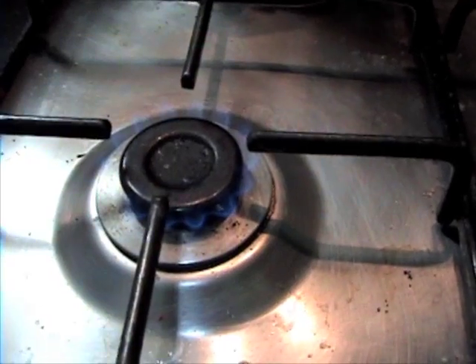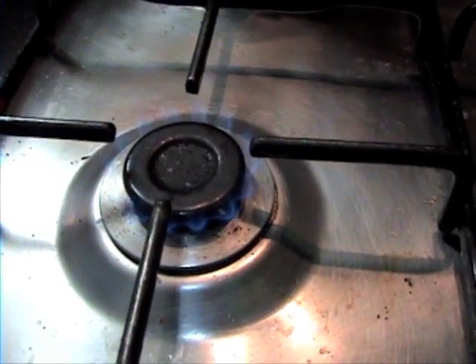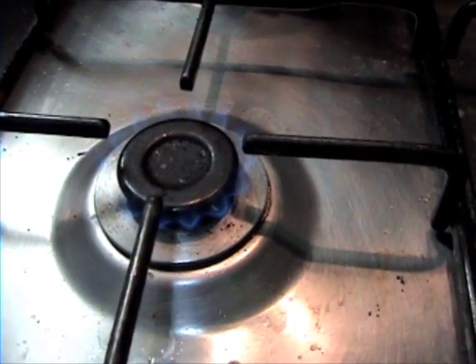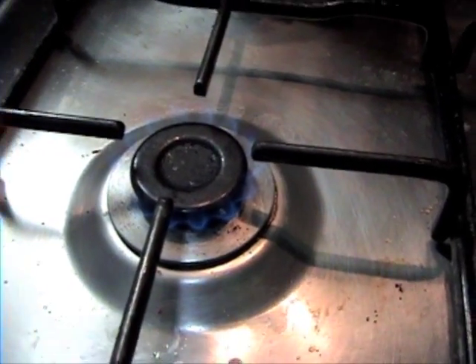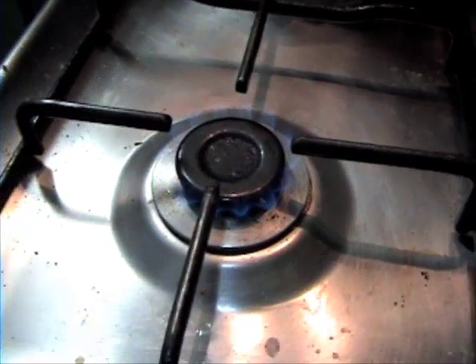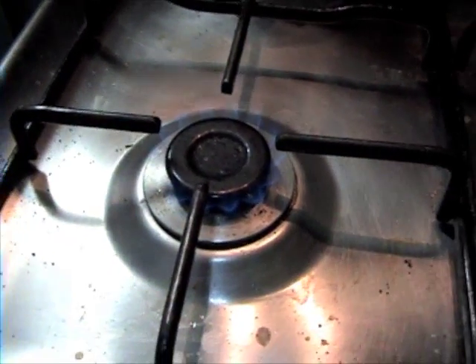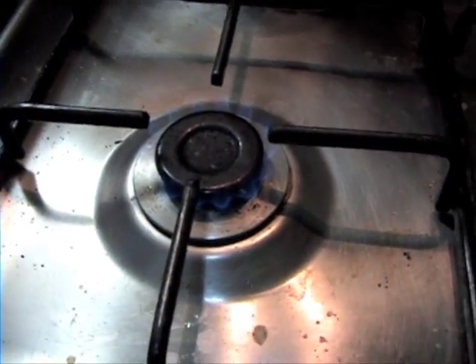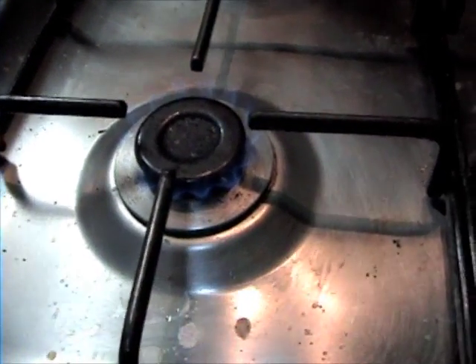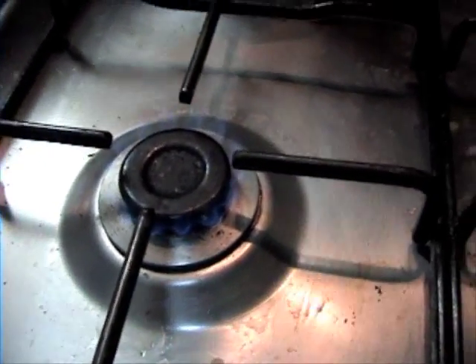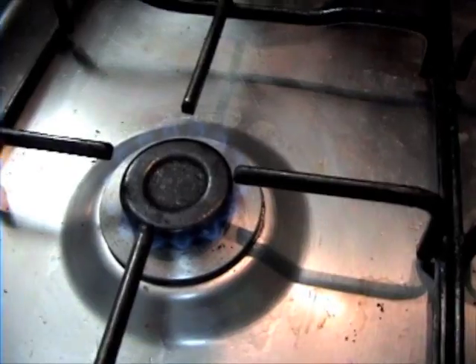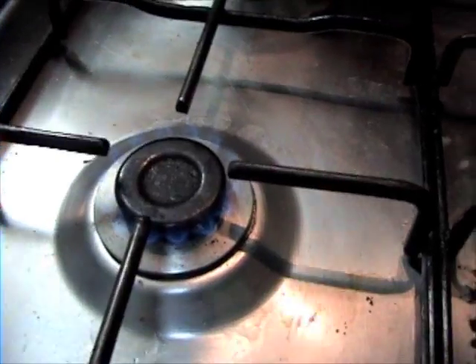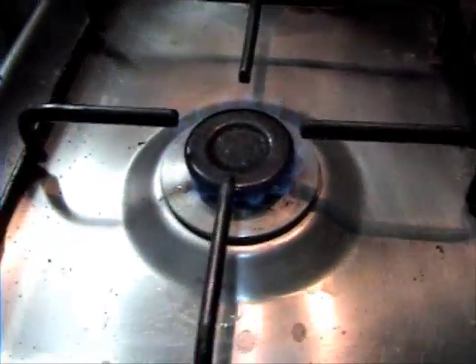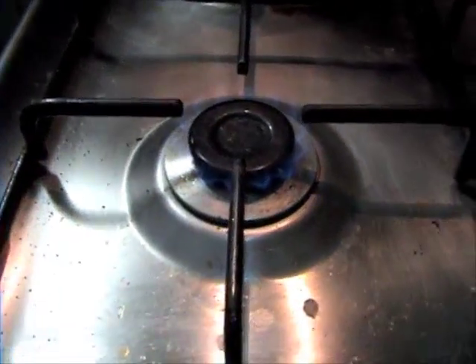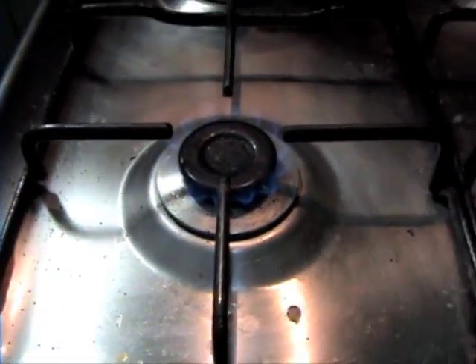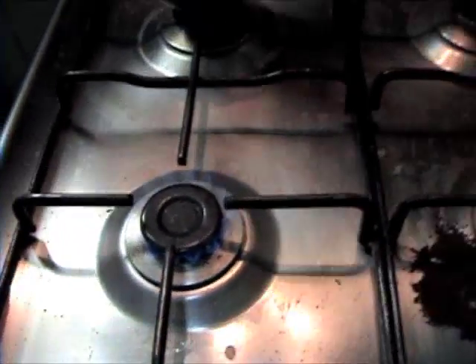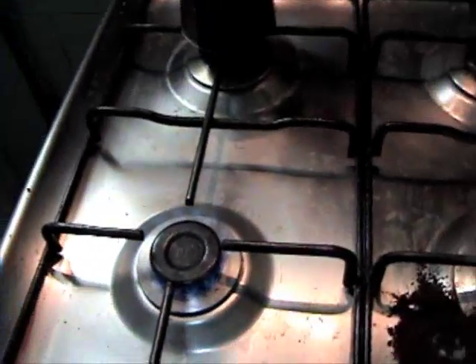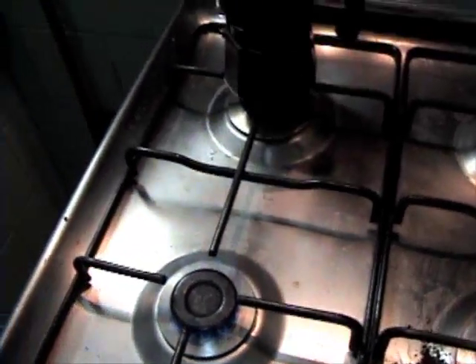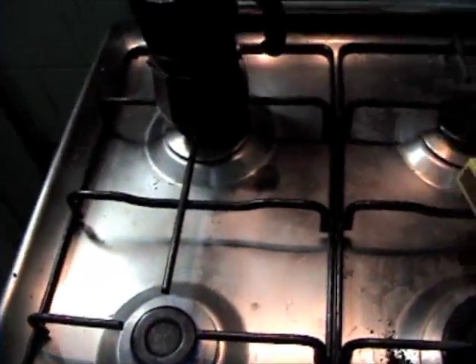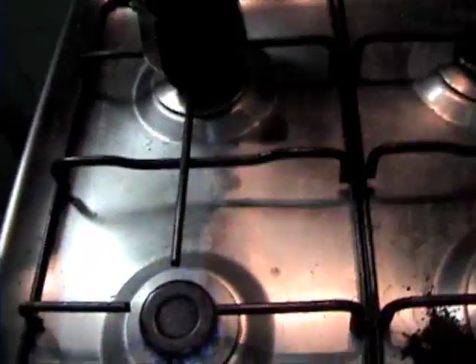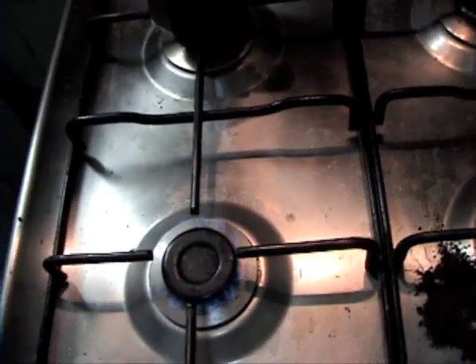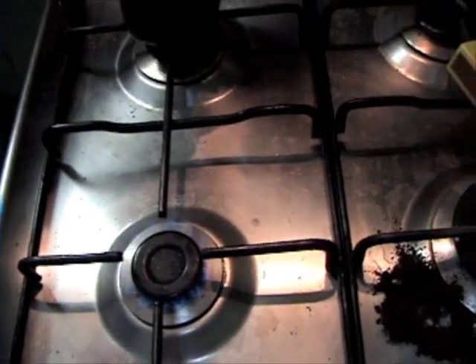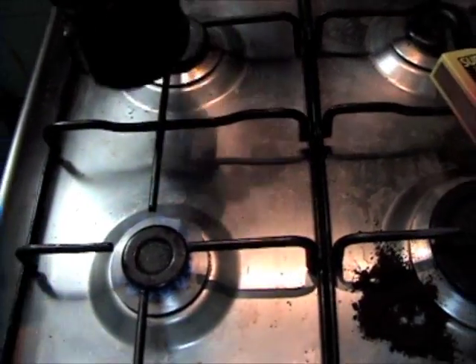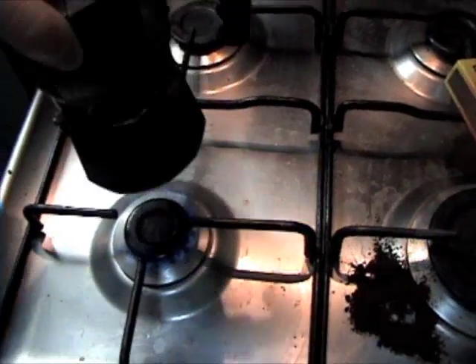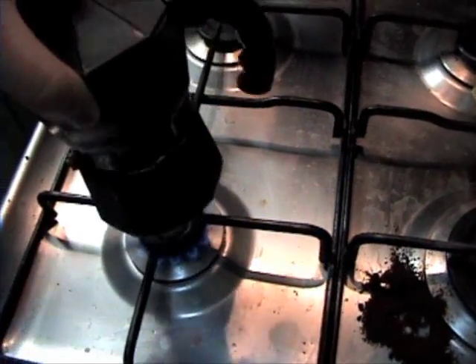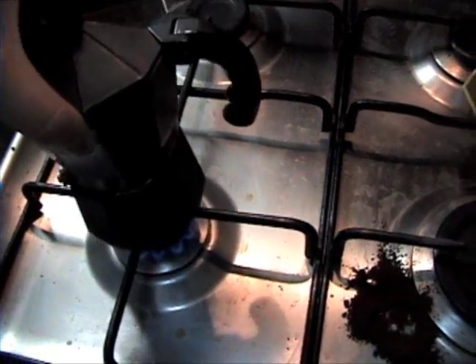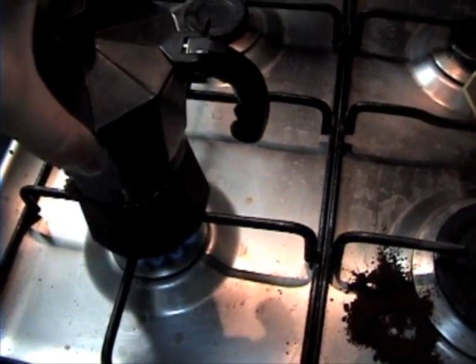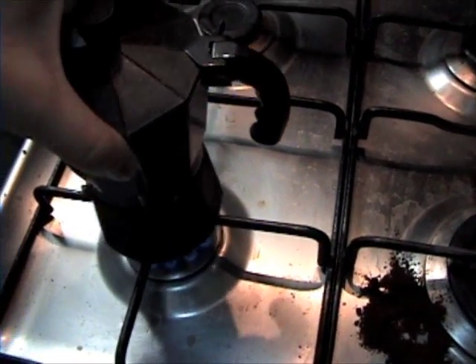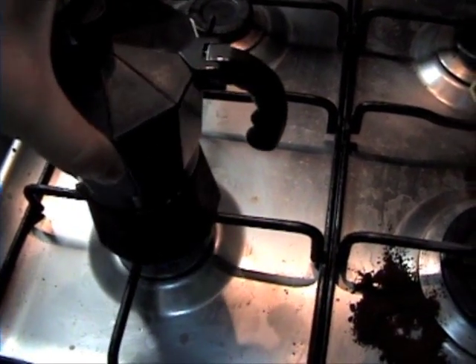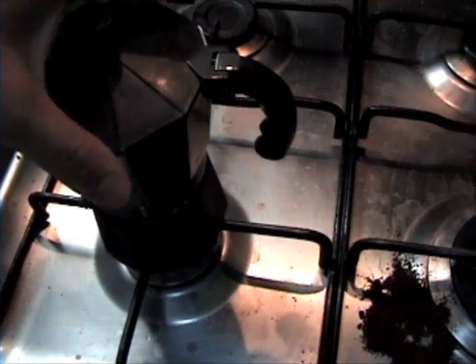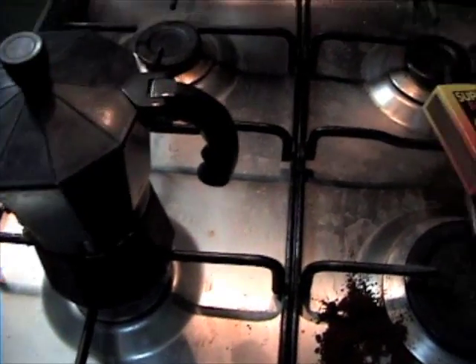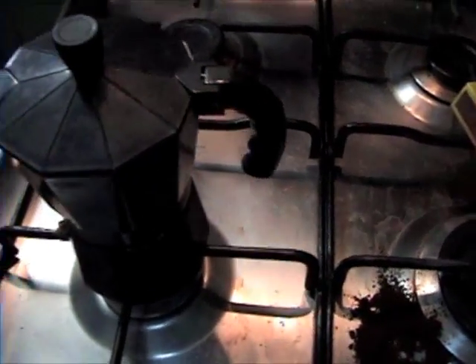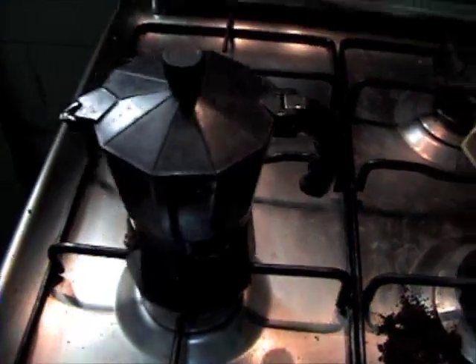So you light your stove — I didn't do this on camera because I thought I would probably light the kitchen on fire — but you light your stove, leave it on like medium, medium-high, and then set your moka pot right on.